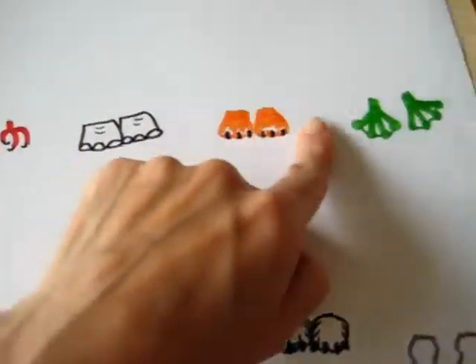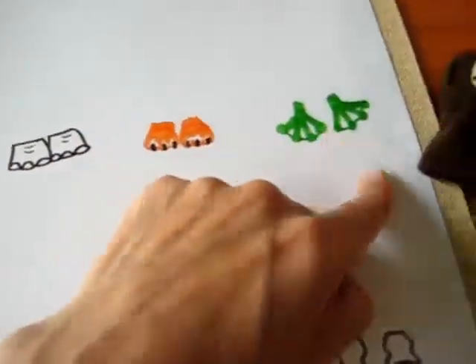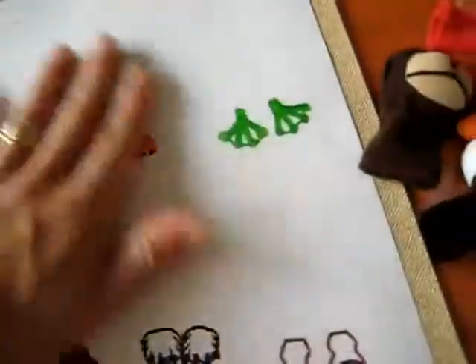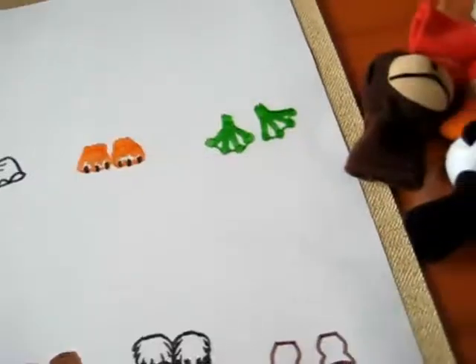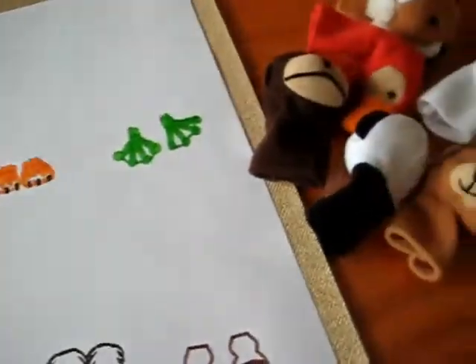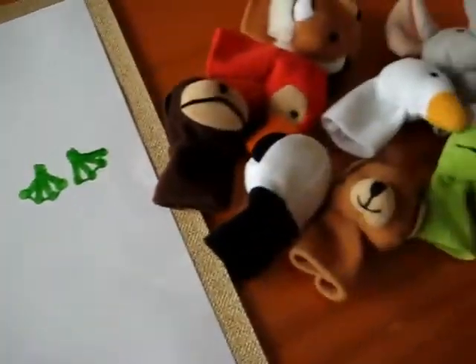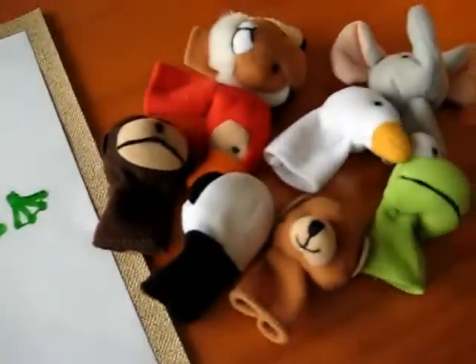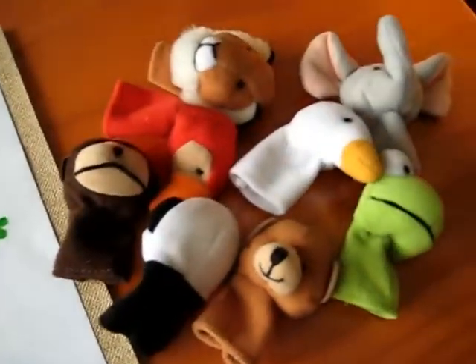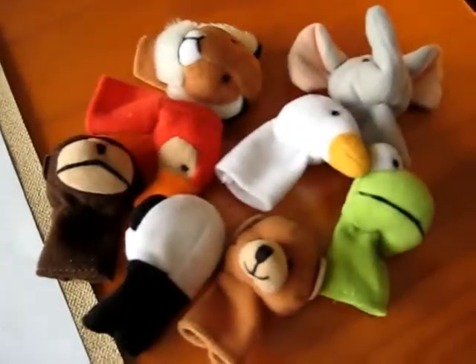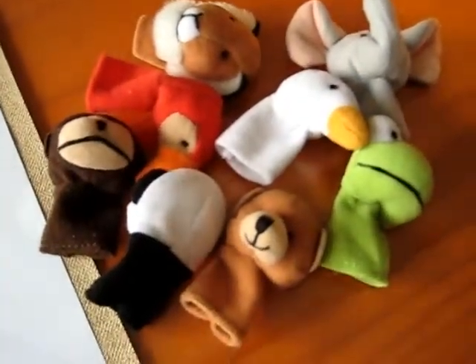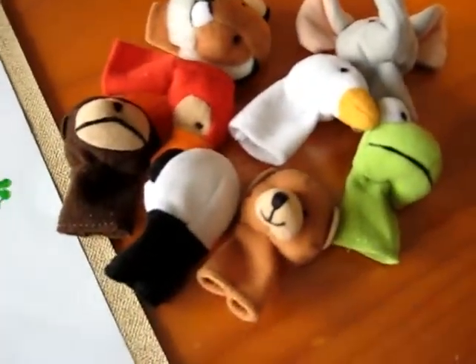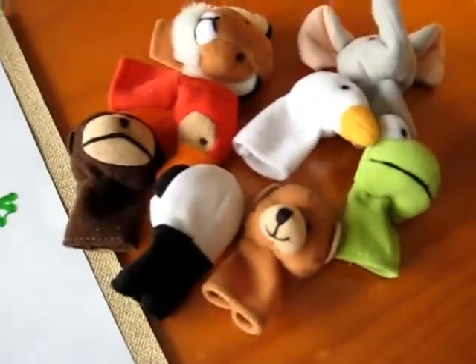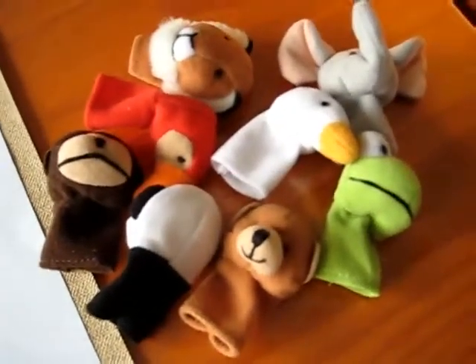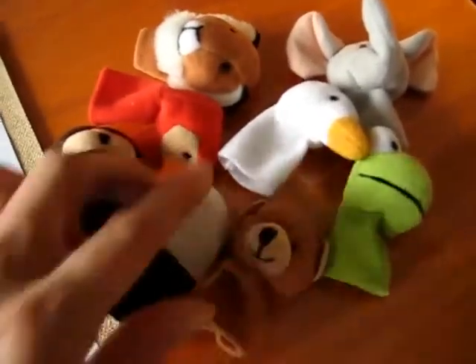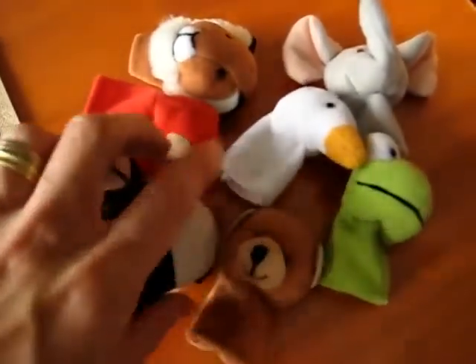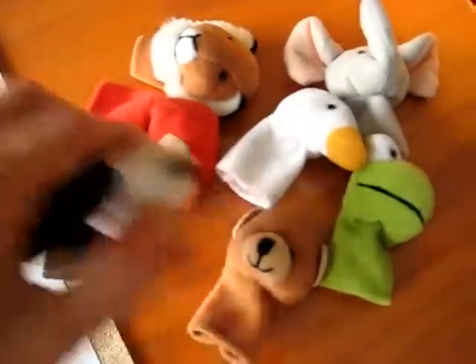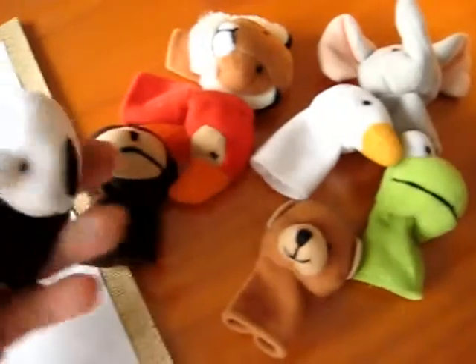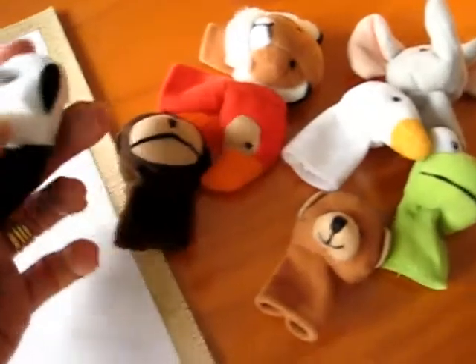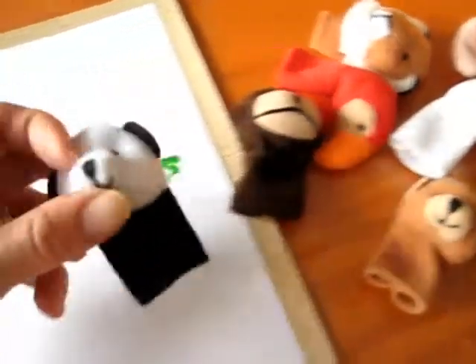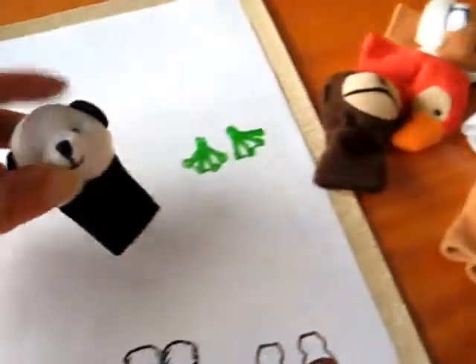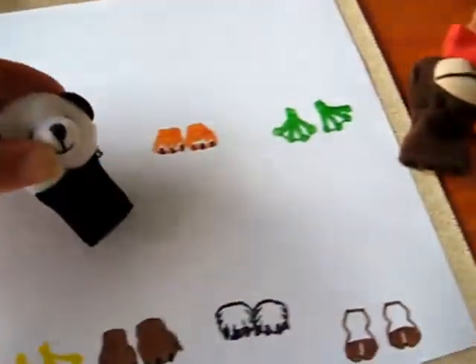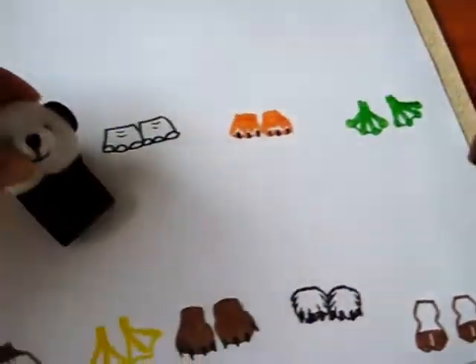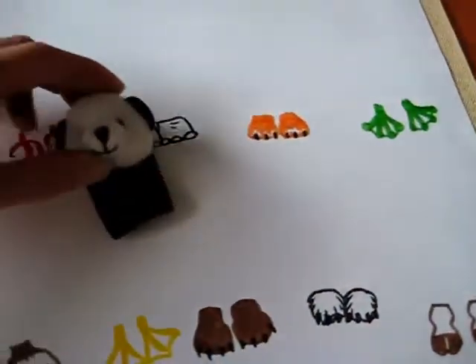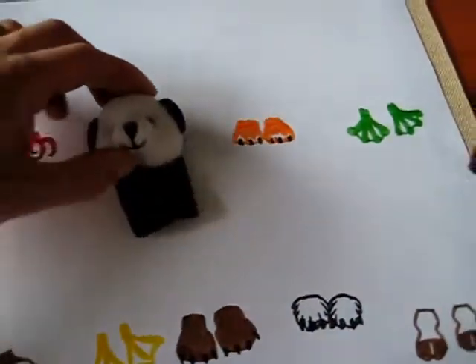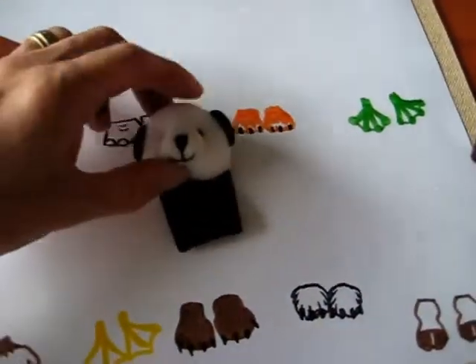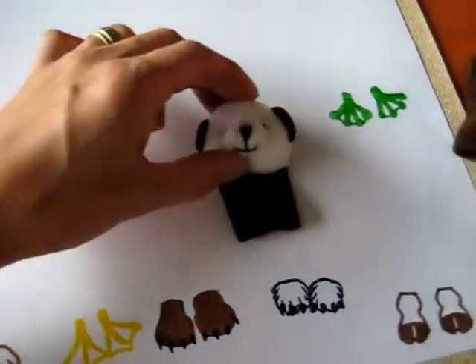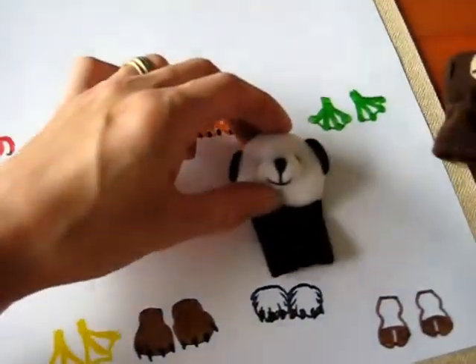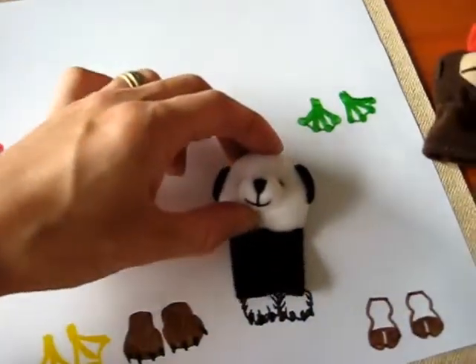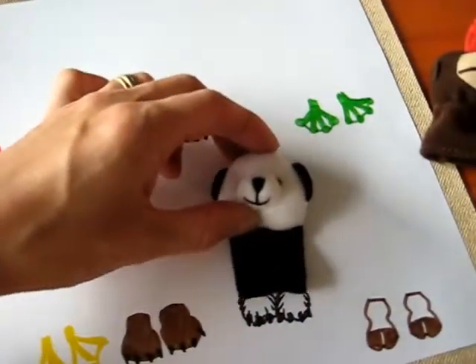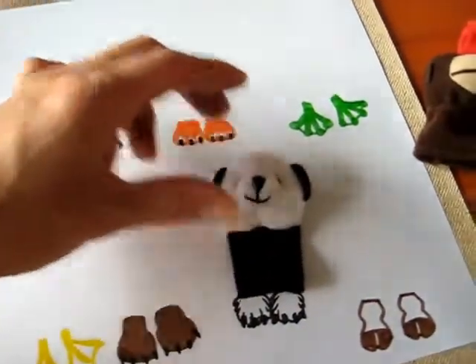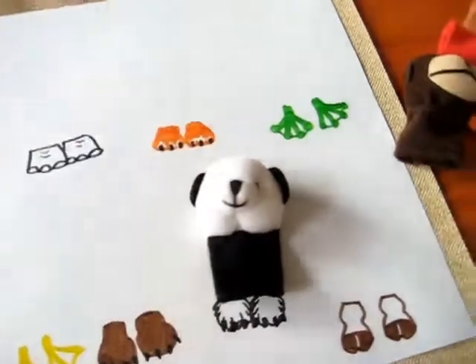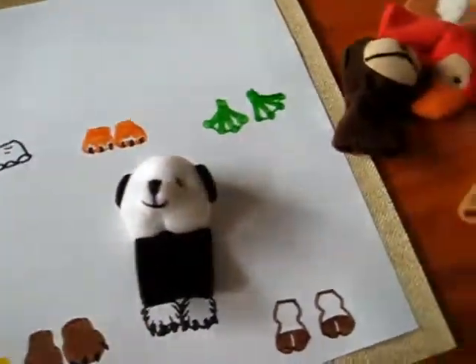So we play like a memory game. We each take one, we take a turn, and we match it to the animal's feet — and the panda bear.